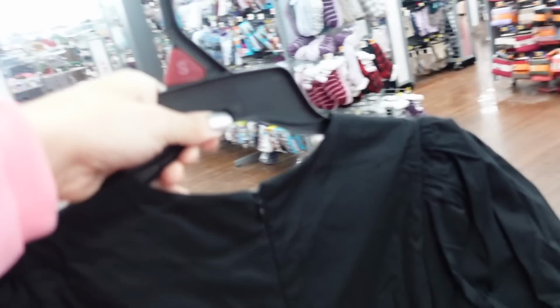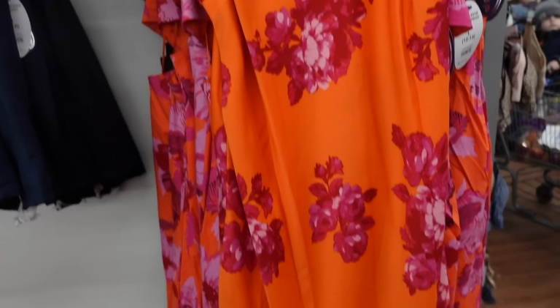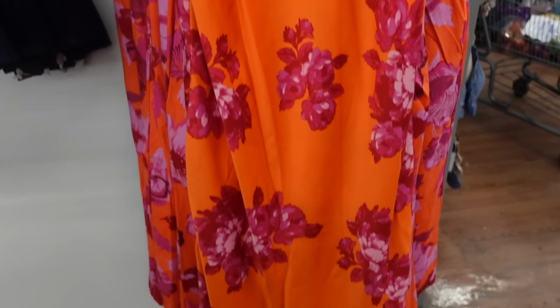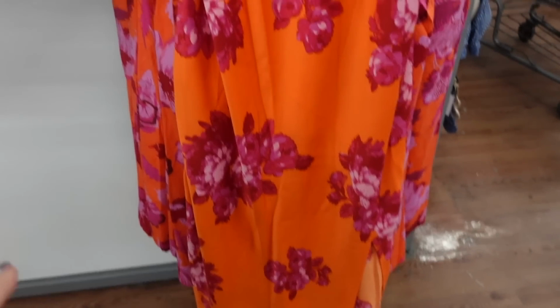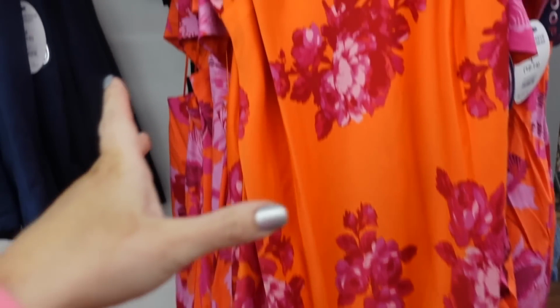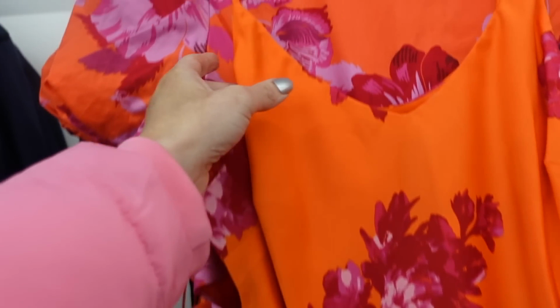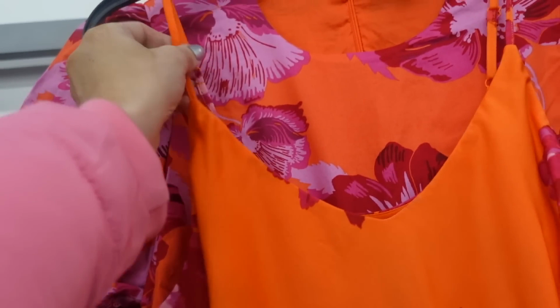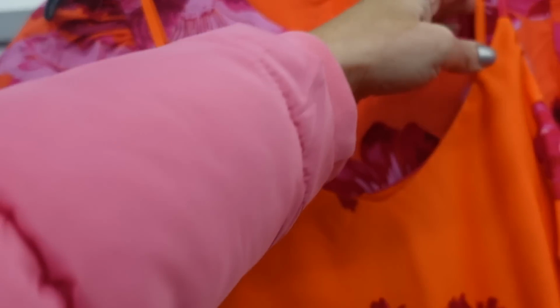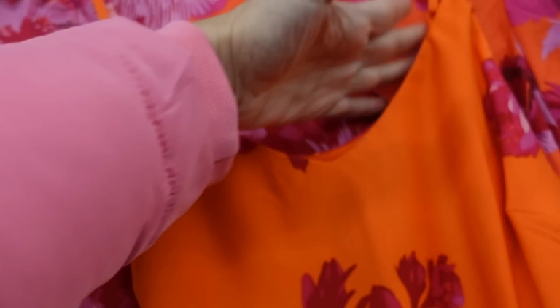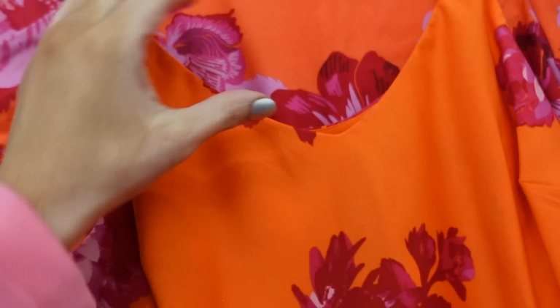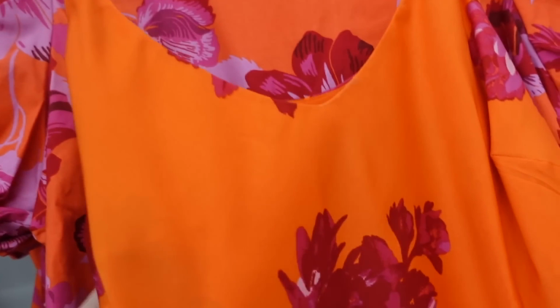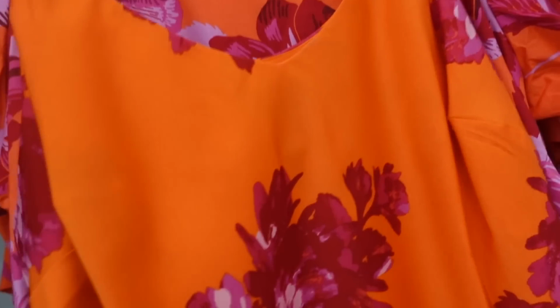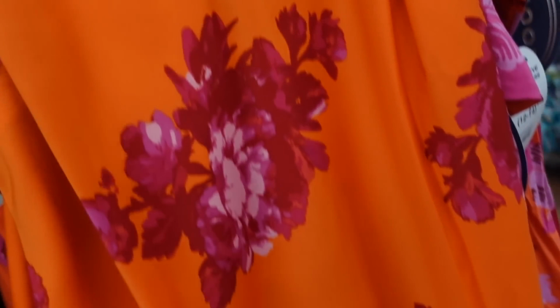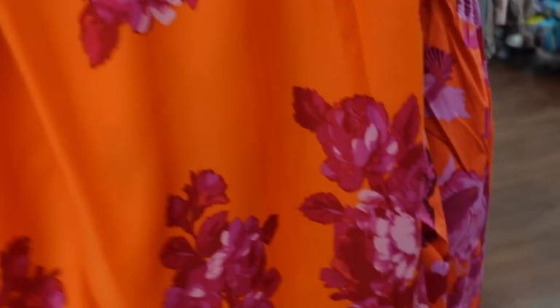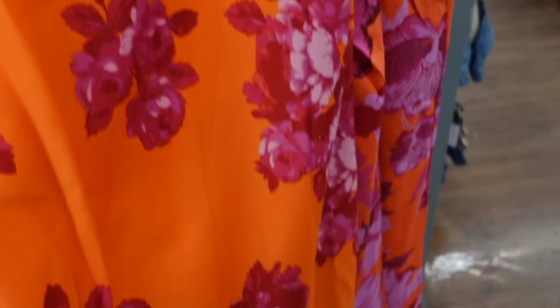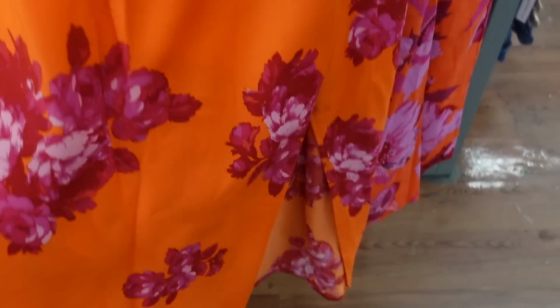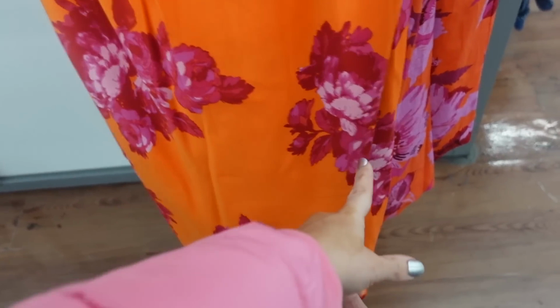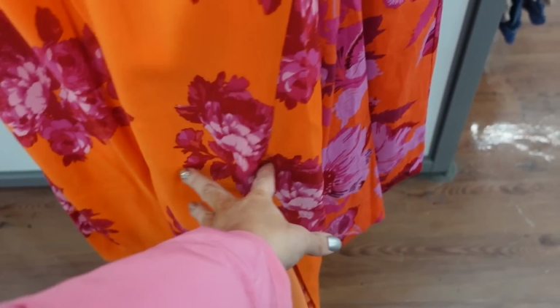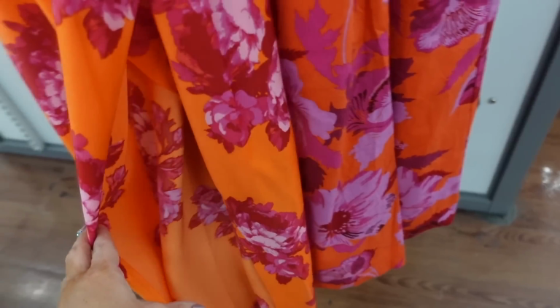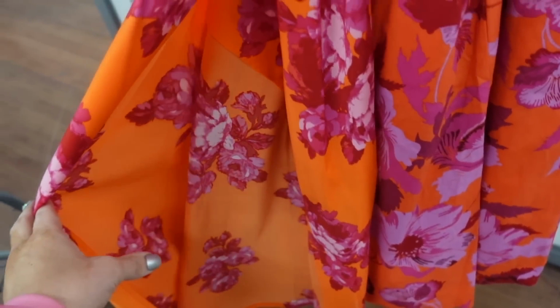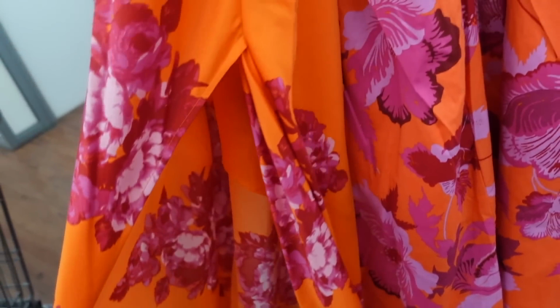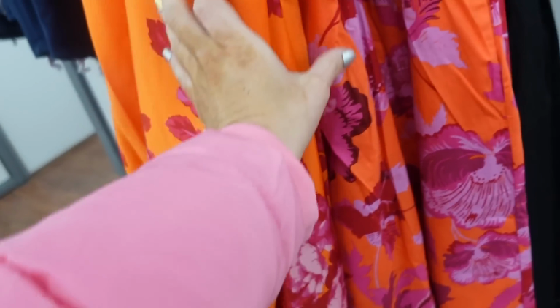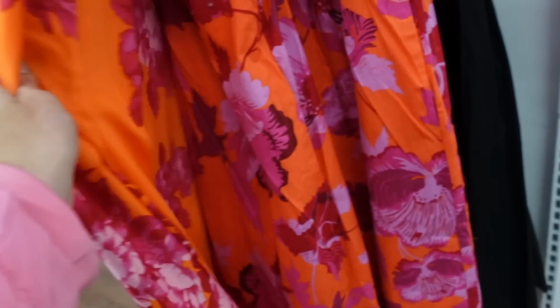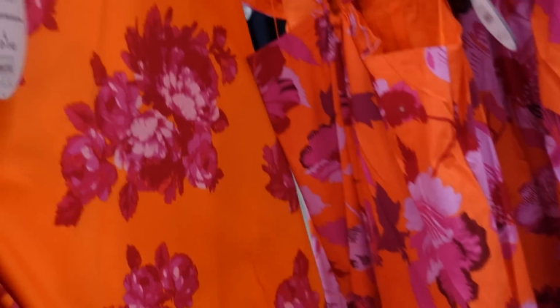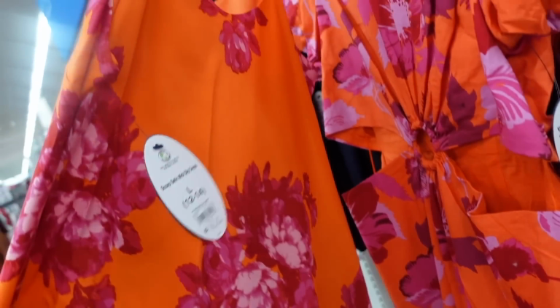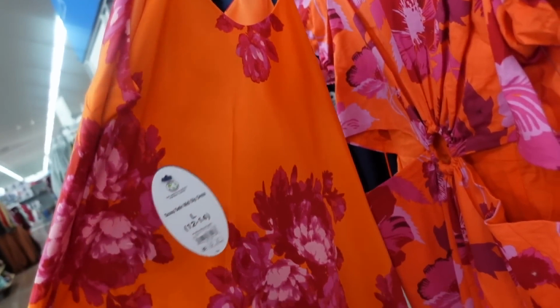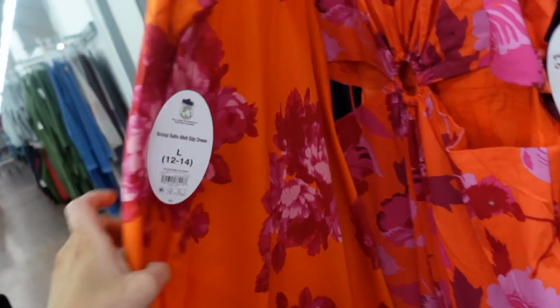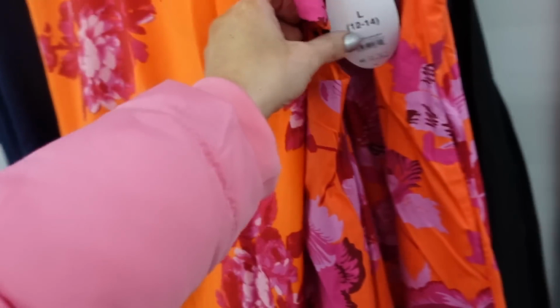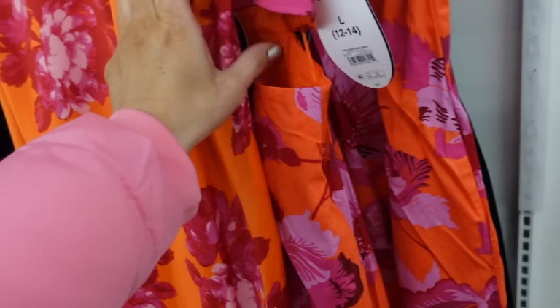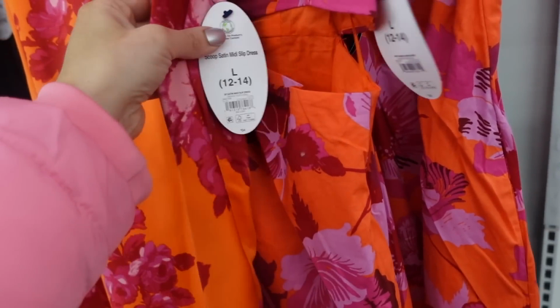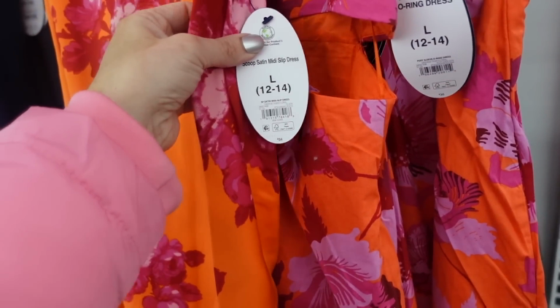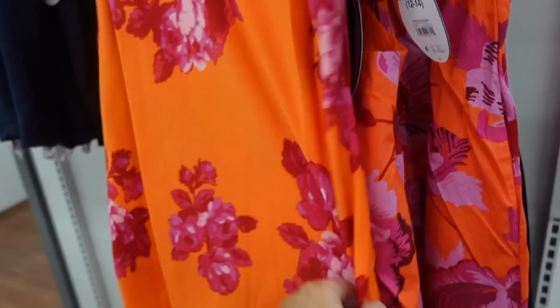In that same print there's also a satin slip dress from Scoop. It has thin straps, a V-neckline, a flowy body with a slit, a wrap style, and a scoop back. It's going to be $34.